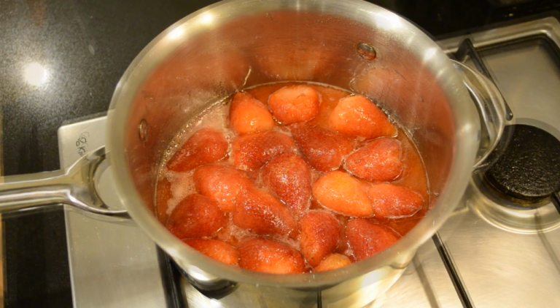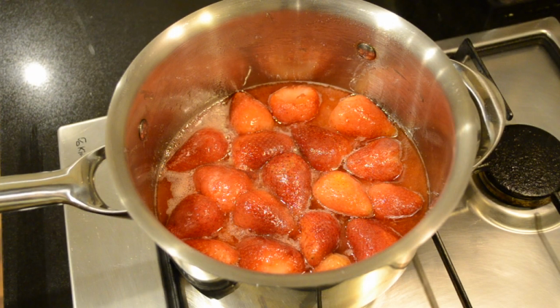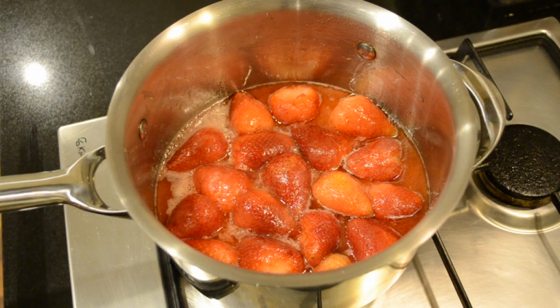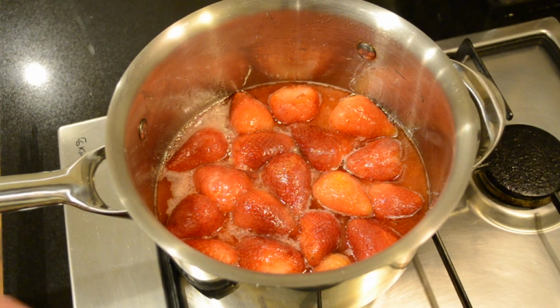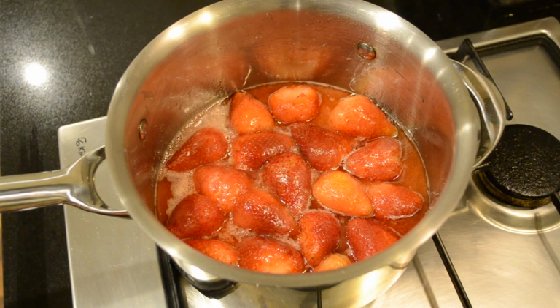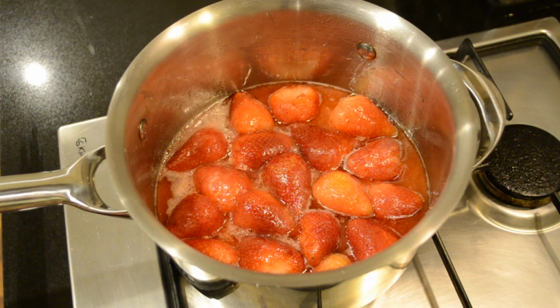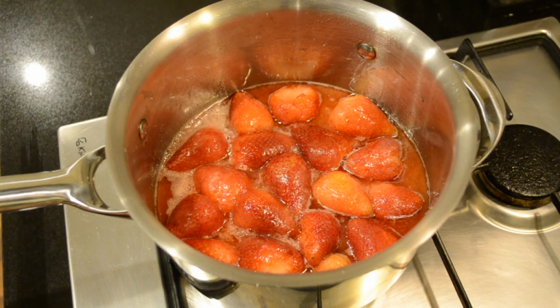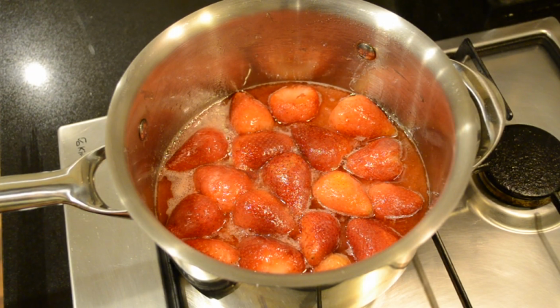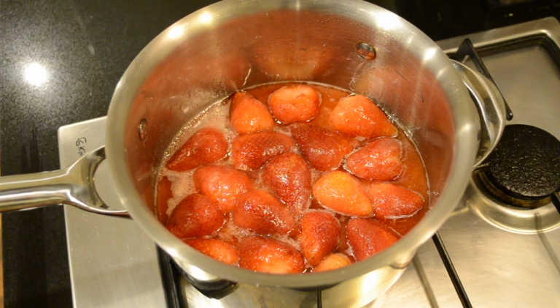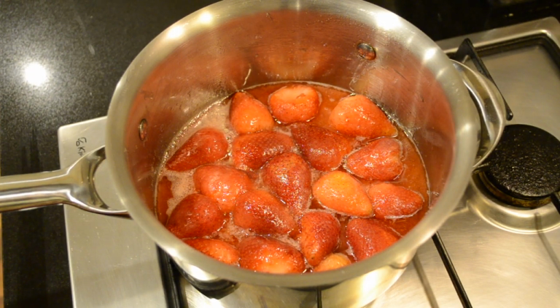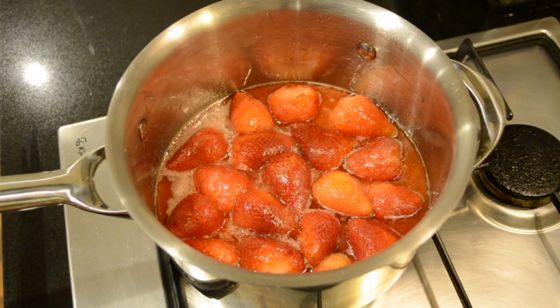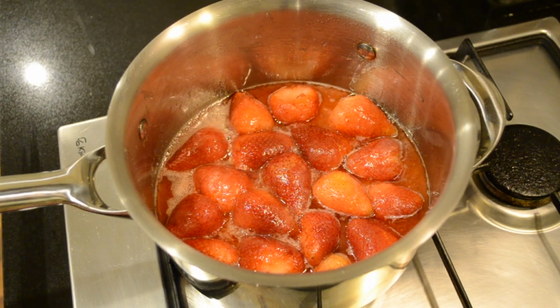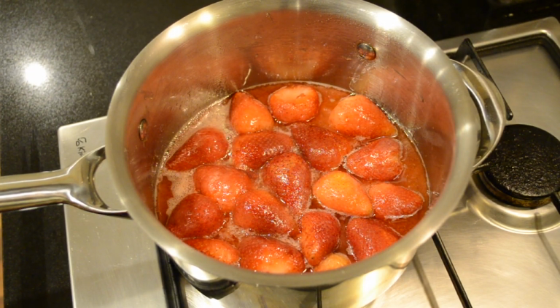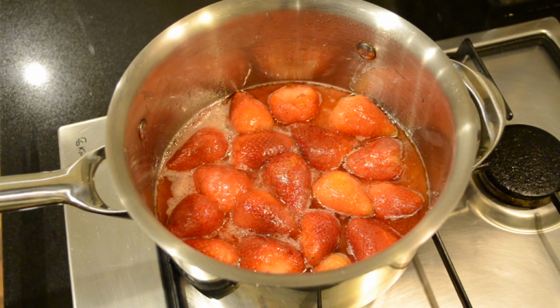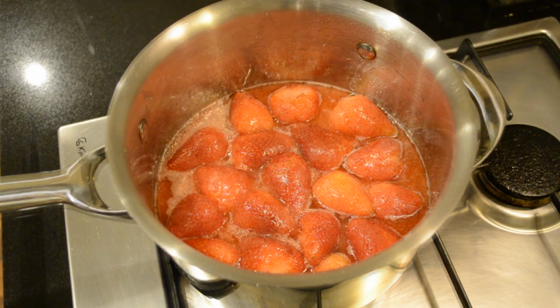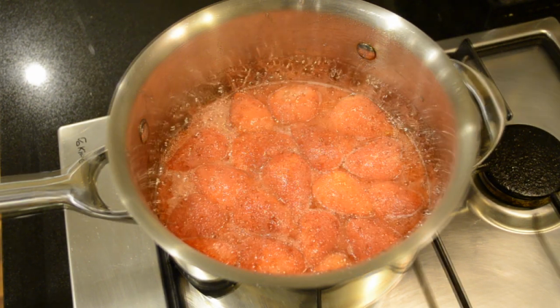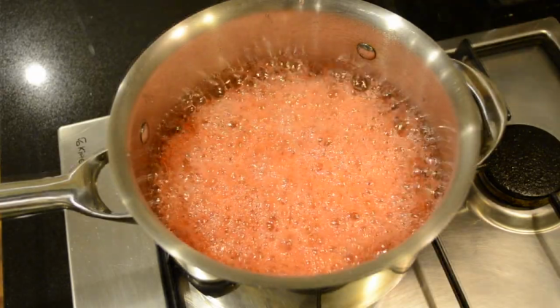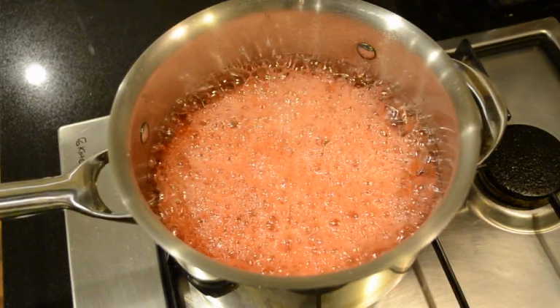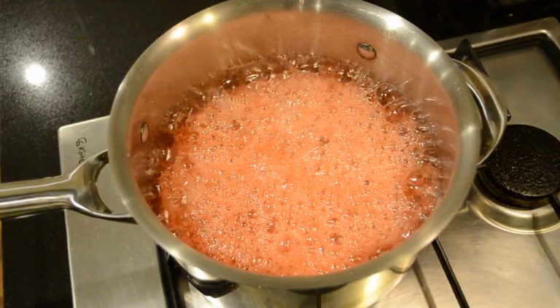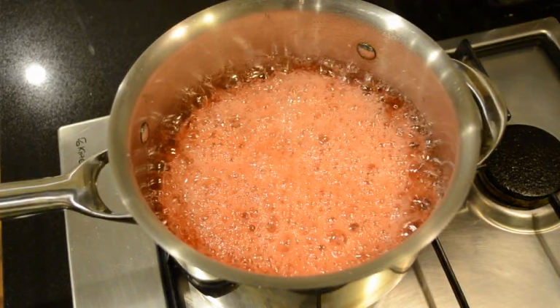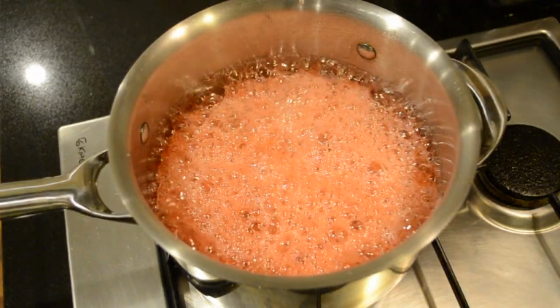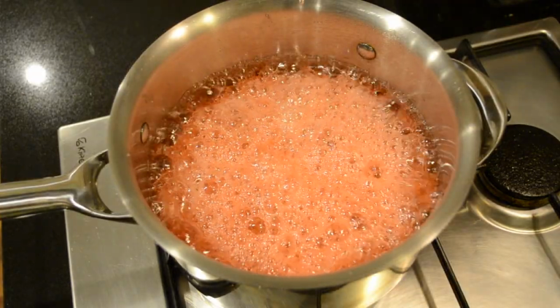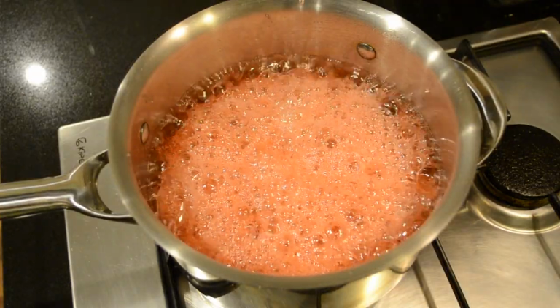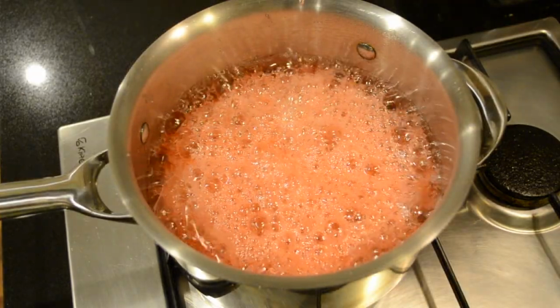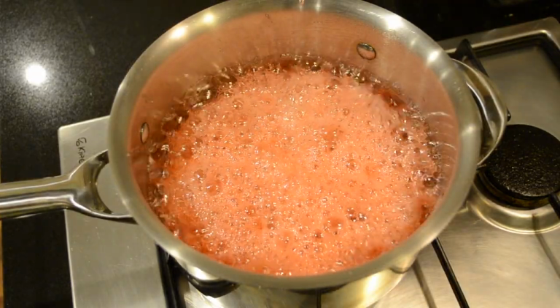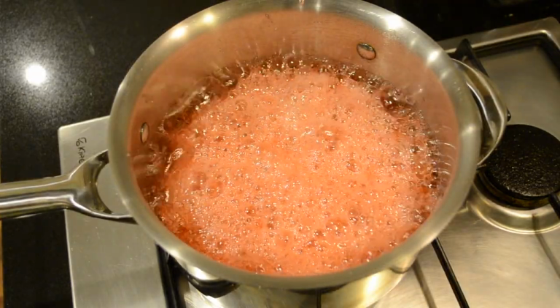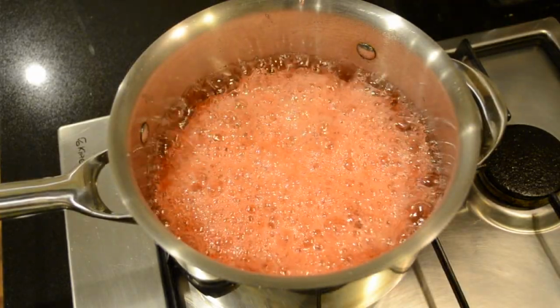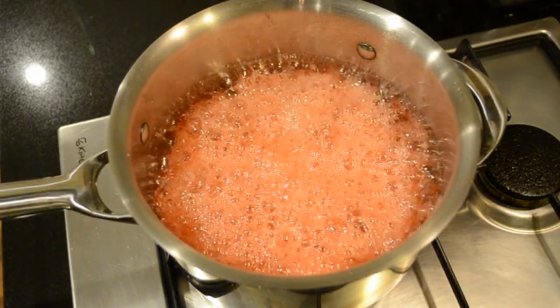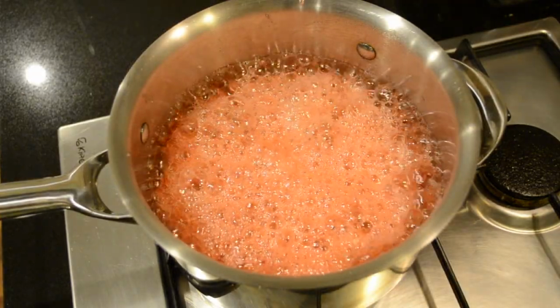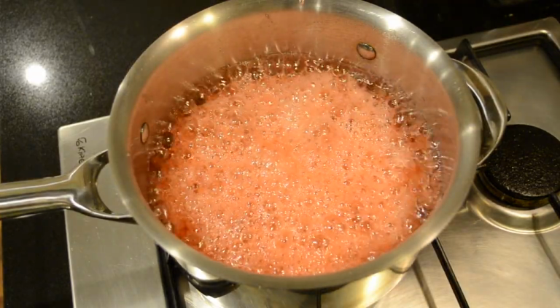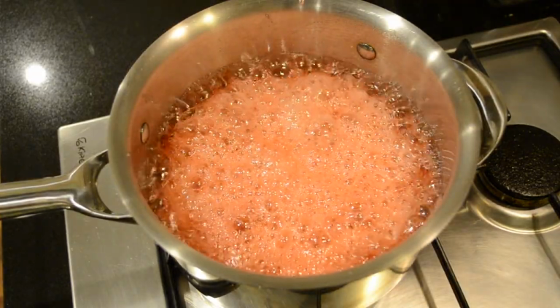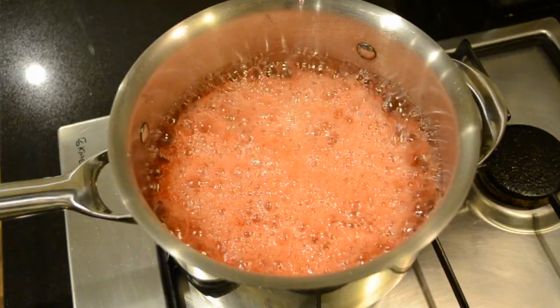Once that's done and the sugar's fully melted, we're then going to put this onto a high heat and bring it to a boil. We're going to boil this for about seven minutes, and if you have a thermometer bring it to 105 degrees Celsius.